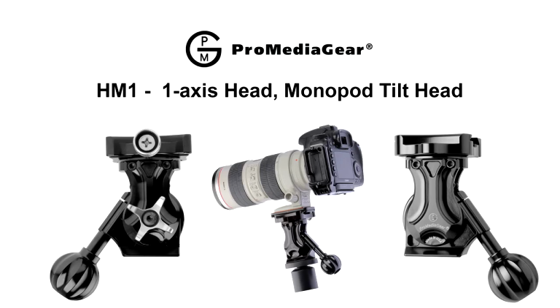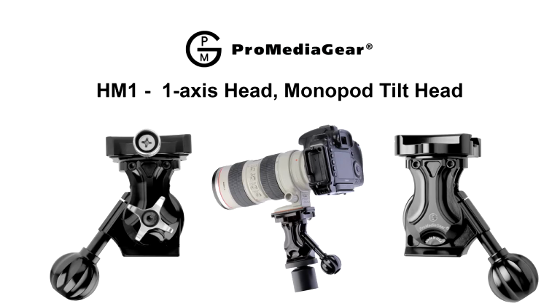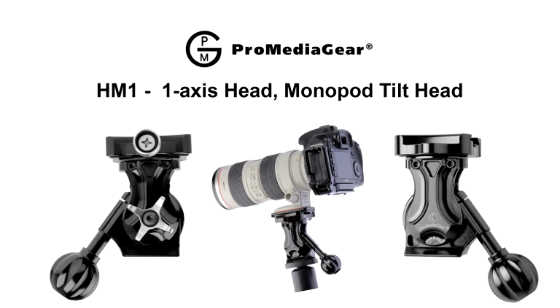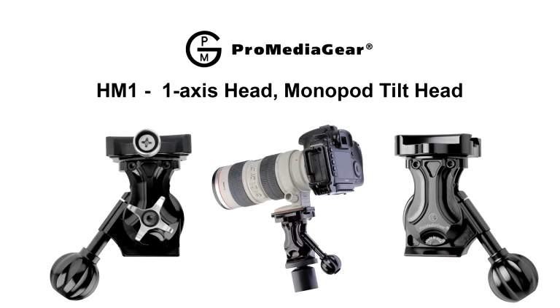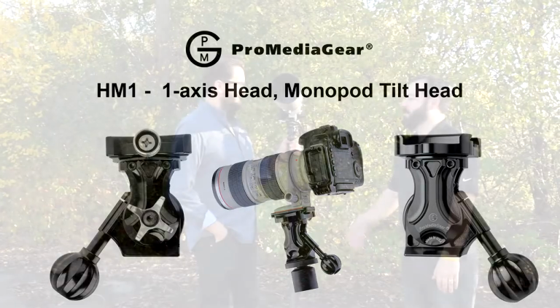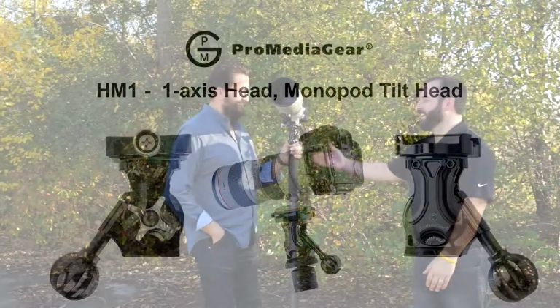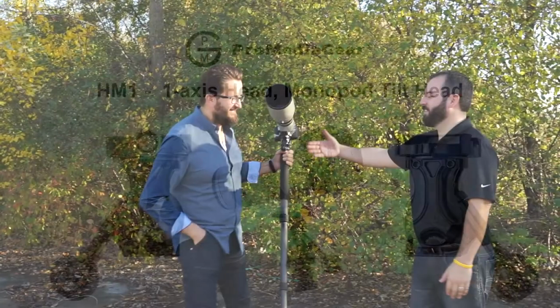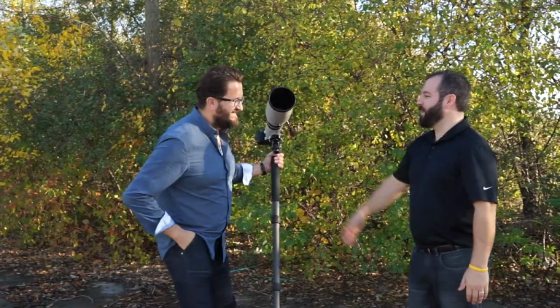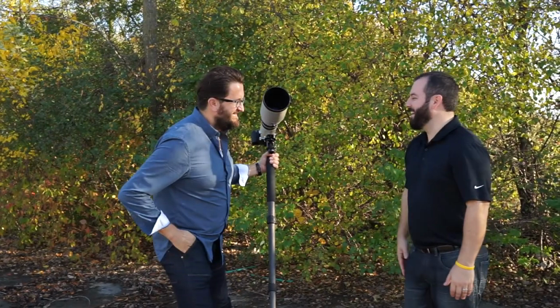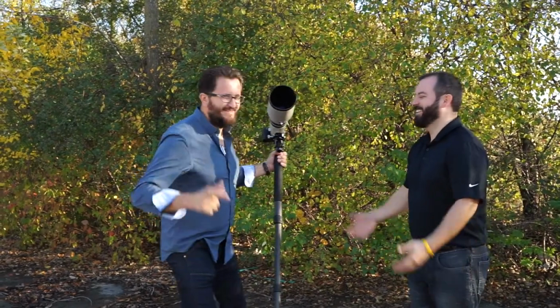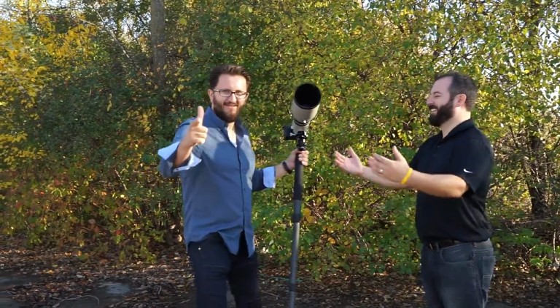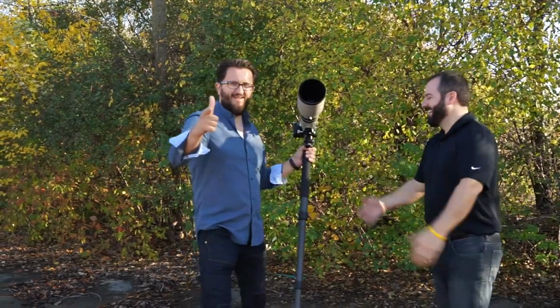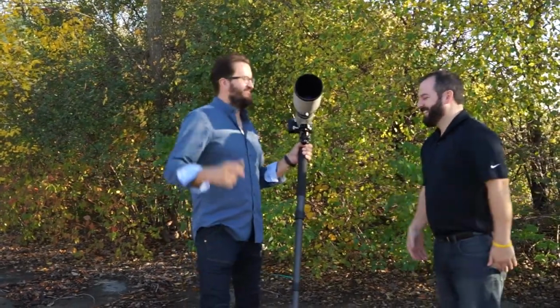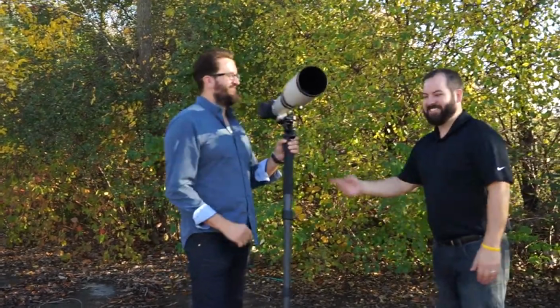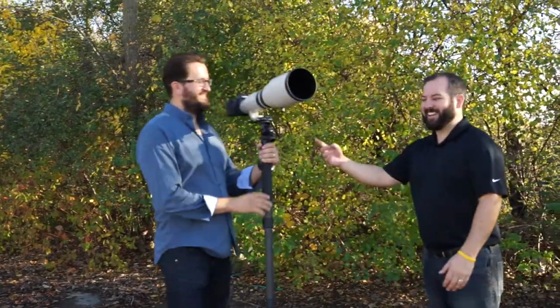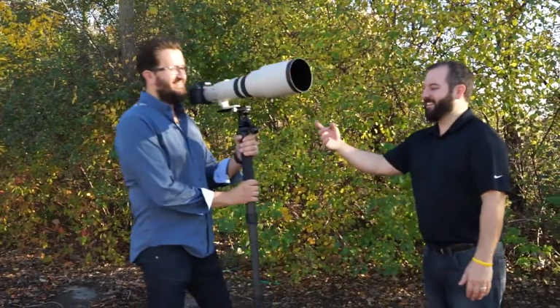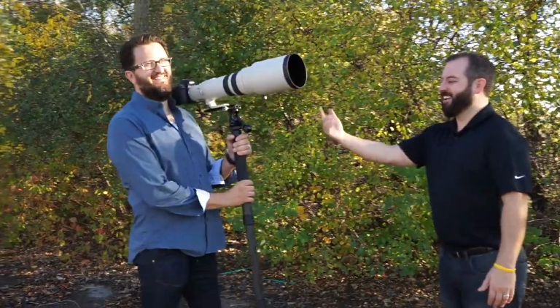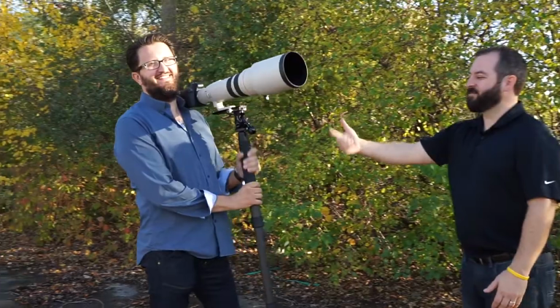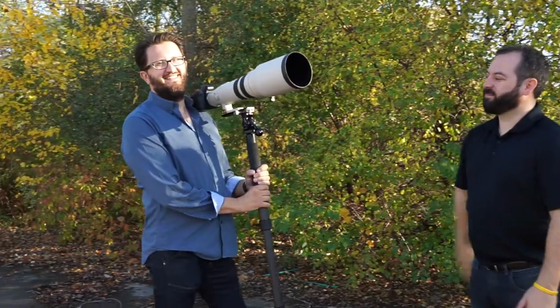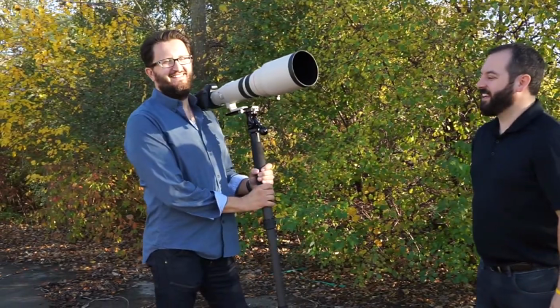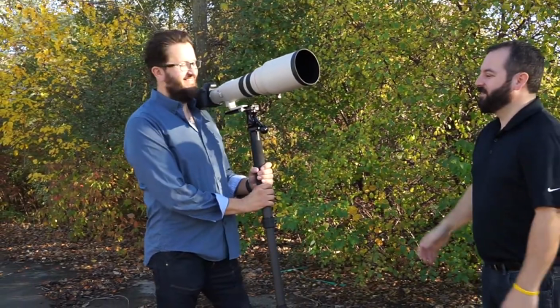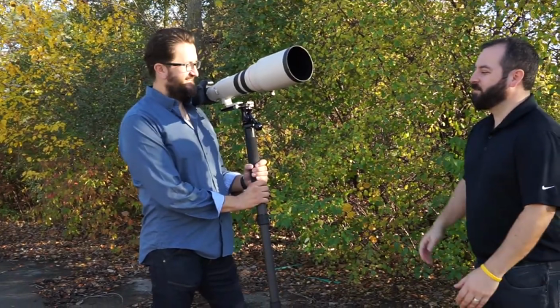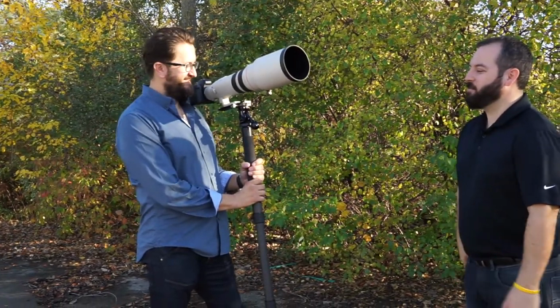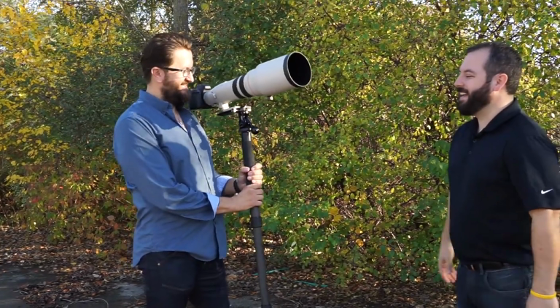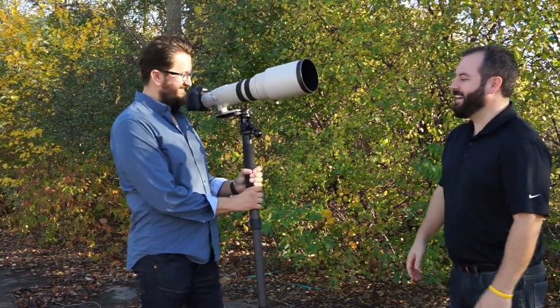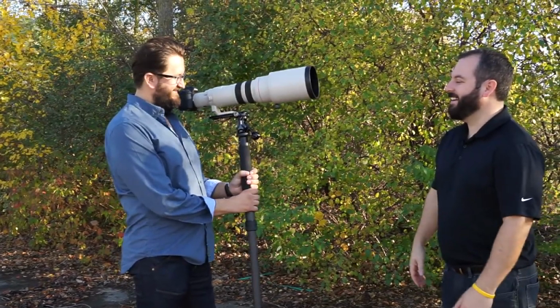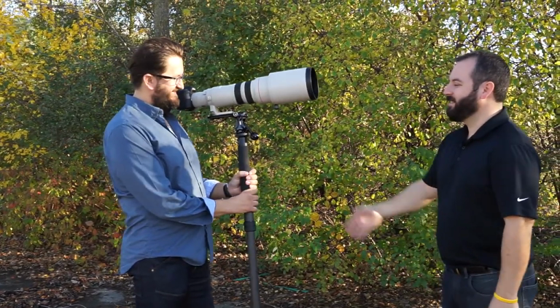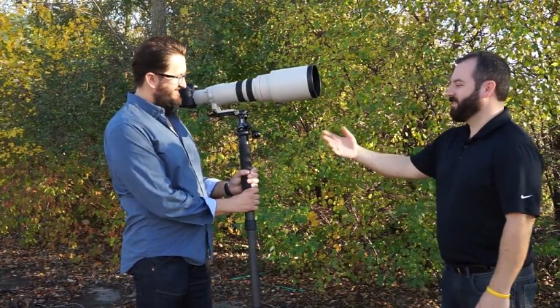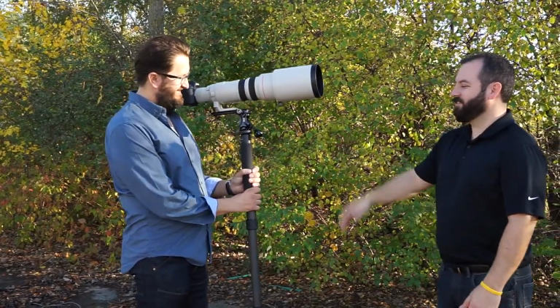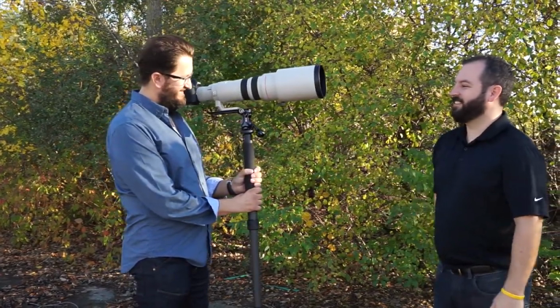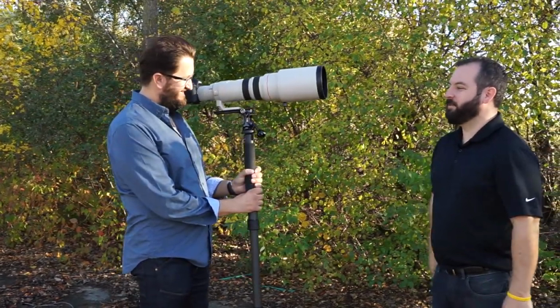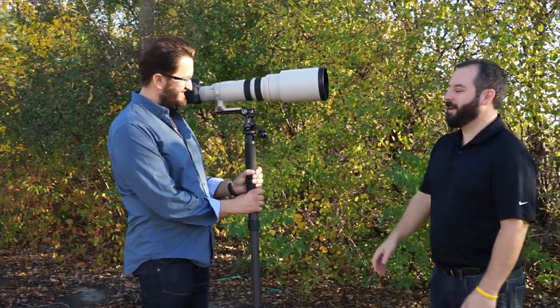Hey guys, Tony from Pro Media Gear here with Matt. What's up? Checking out our little monopod head here. Why don't you tell us a little bit about it, Matt?